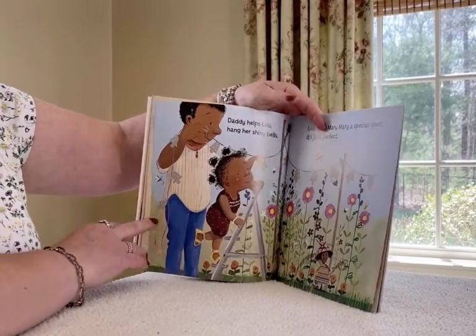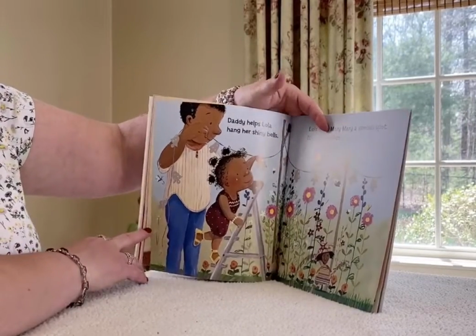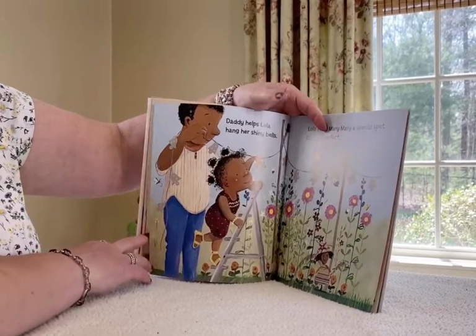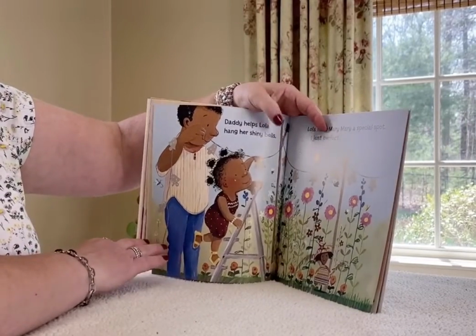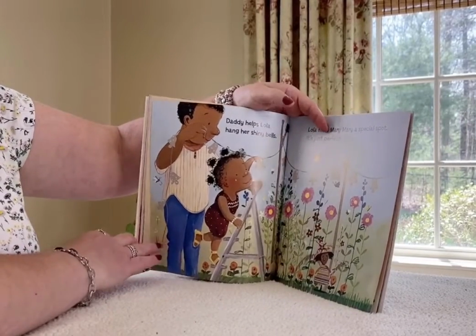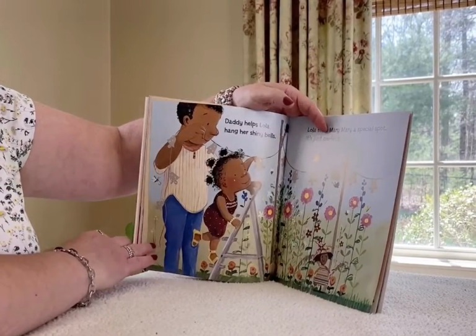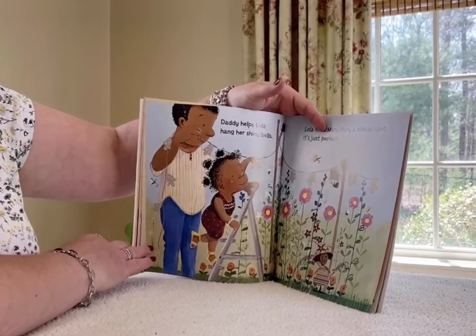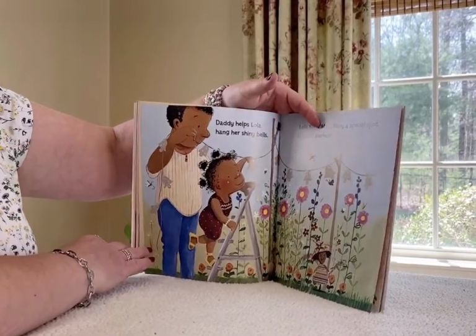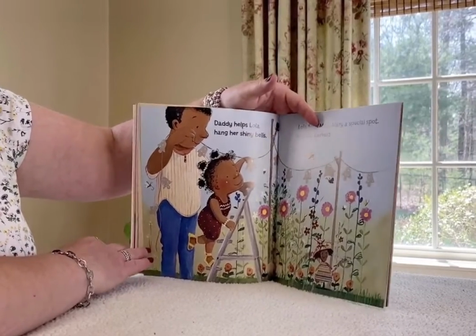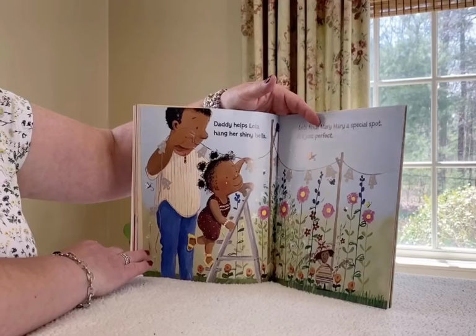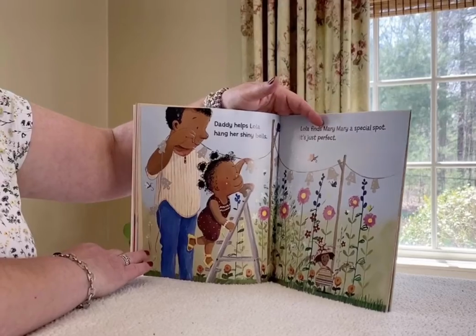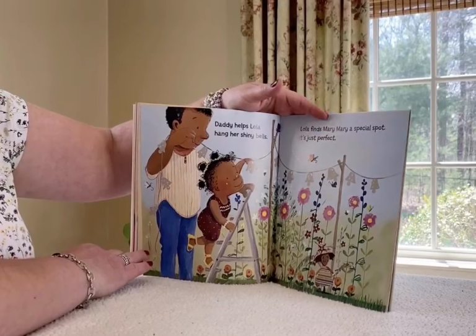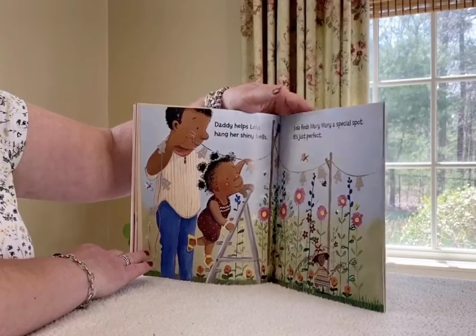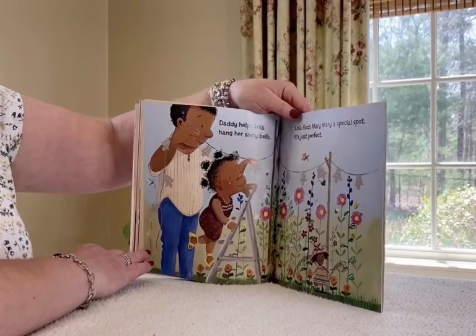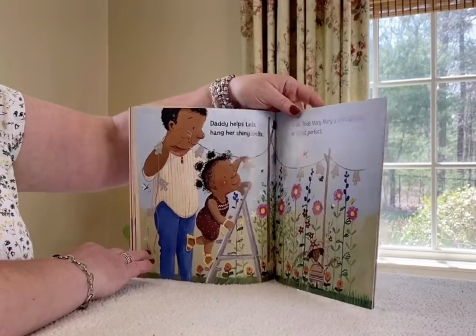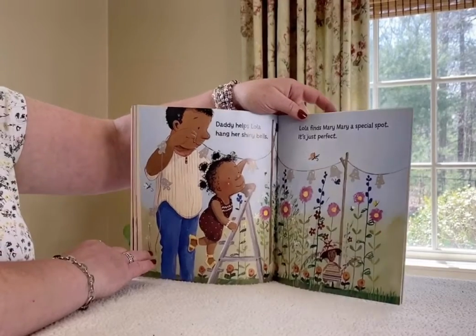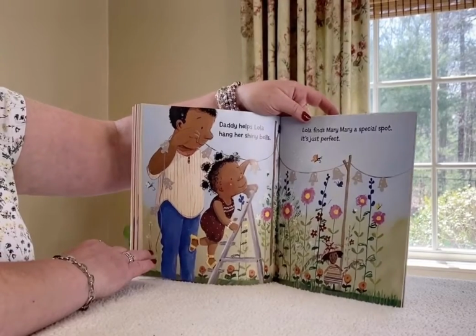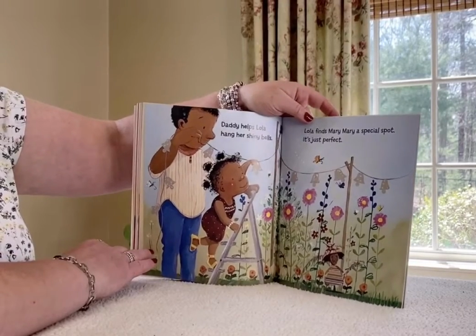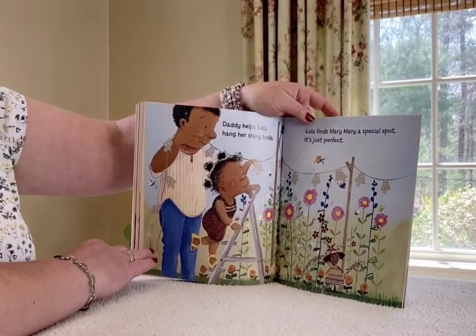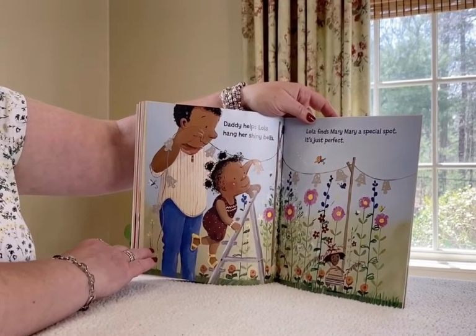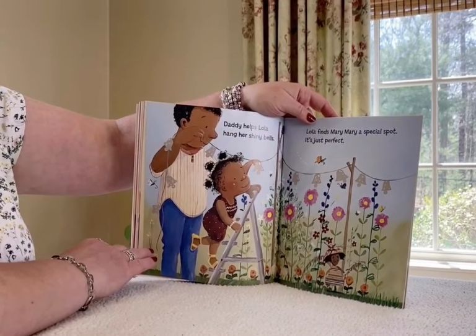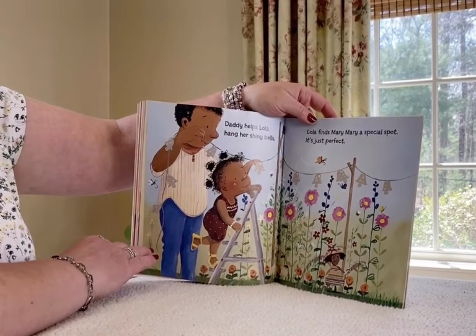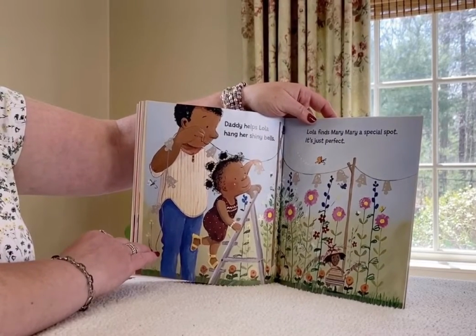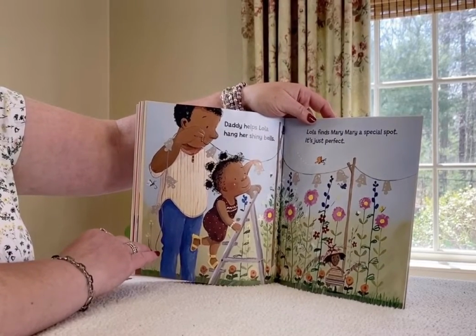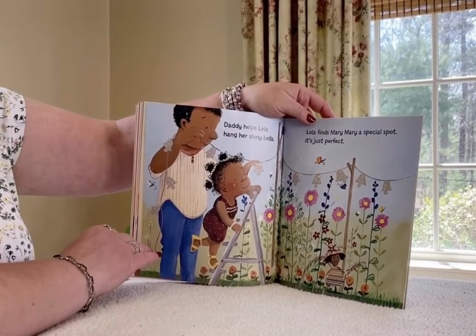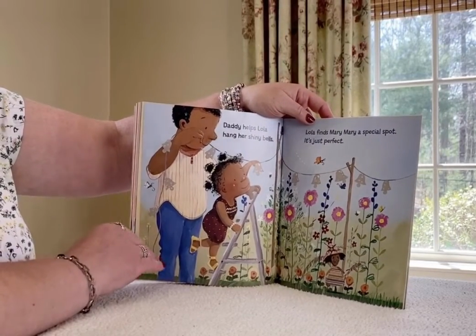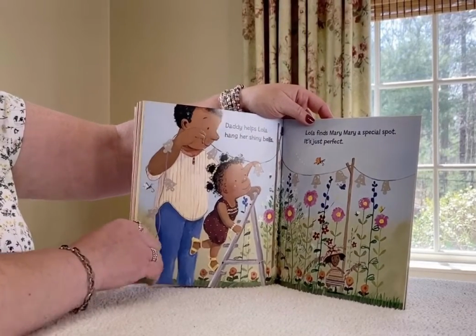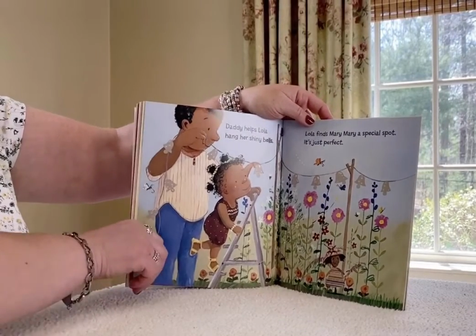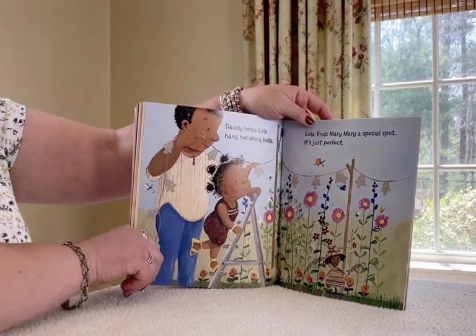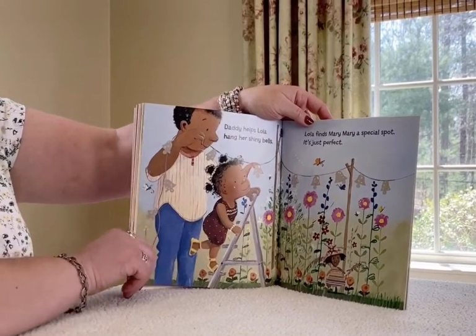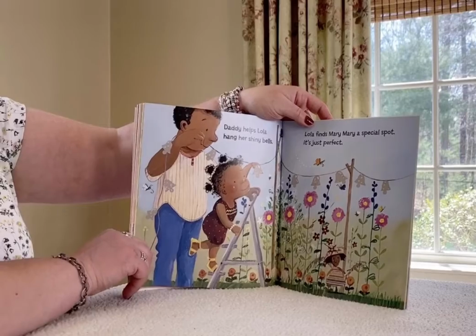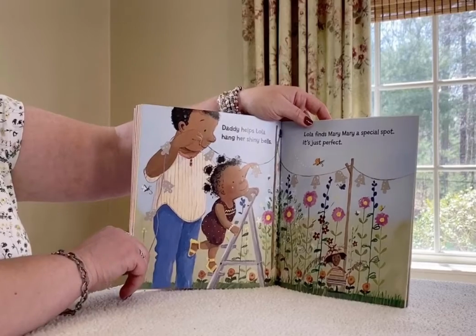Daddy helps Lola hang her string bells. Lola finds Mary Mary a special spot. It's just perfect.